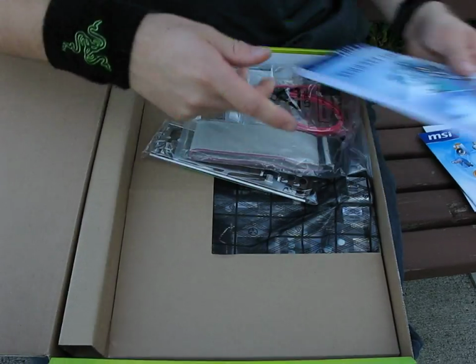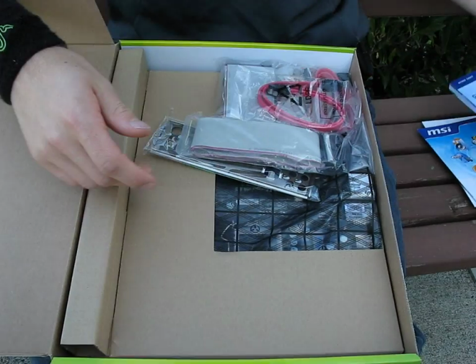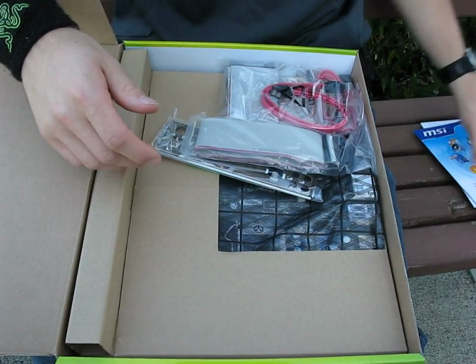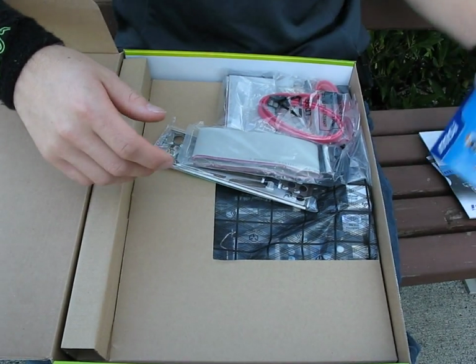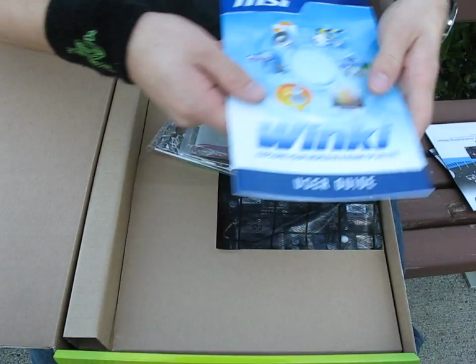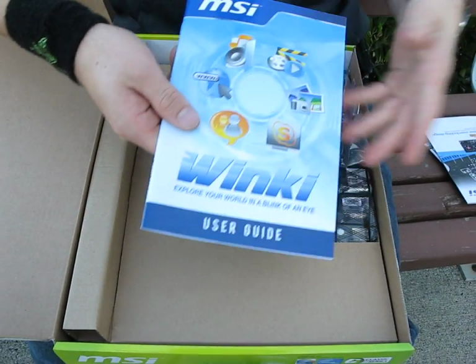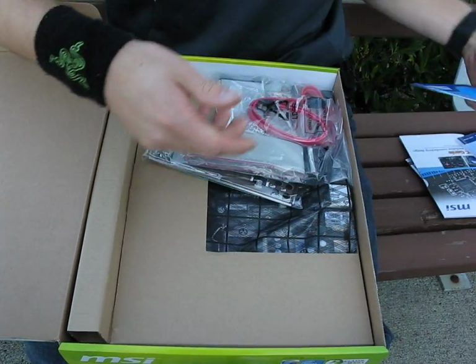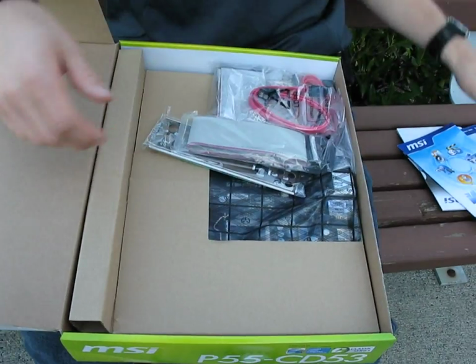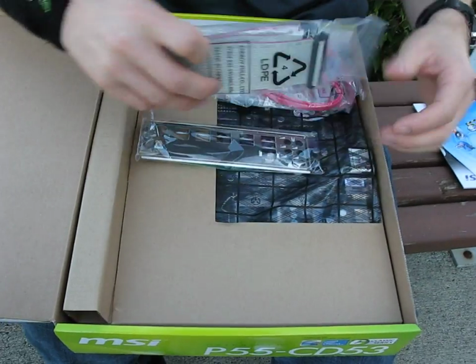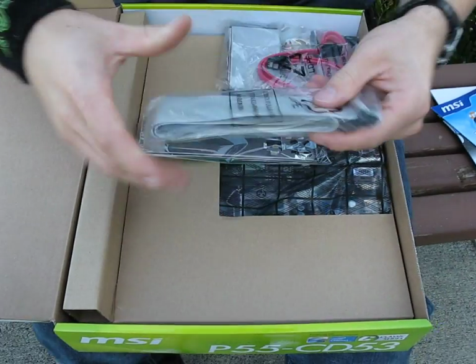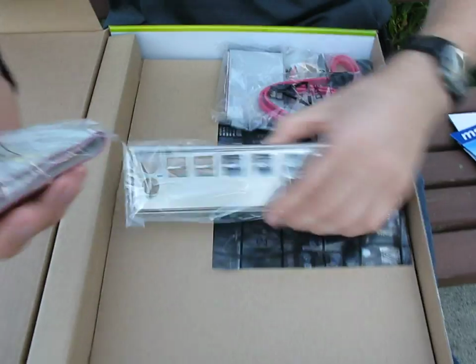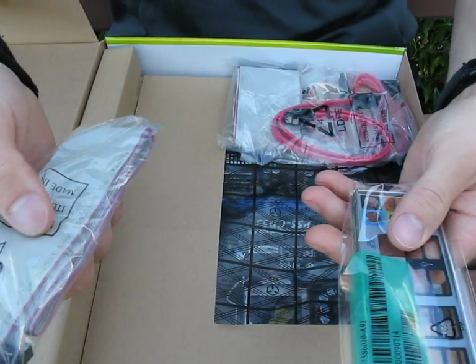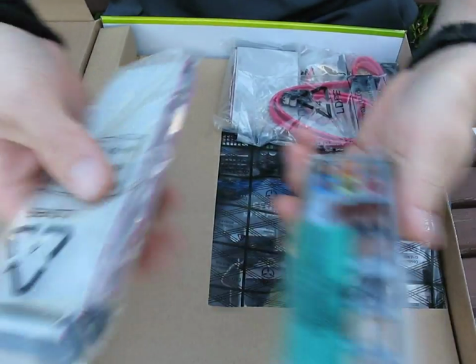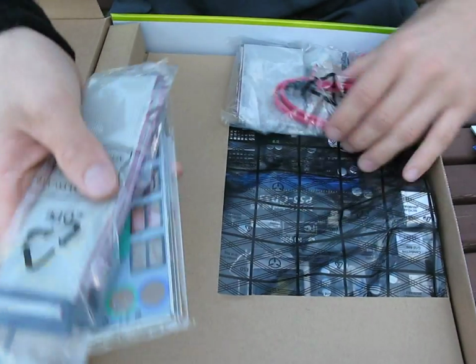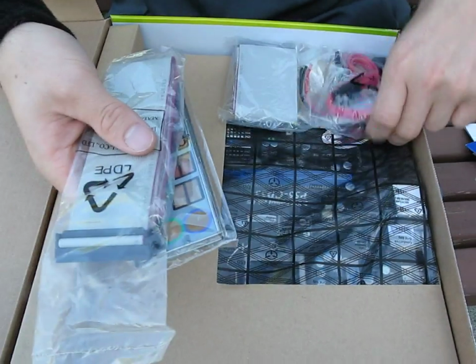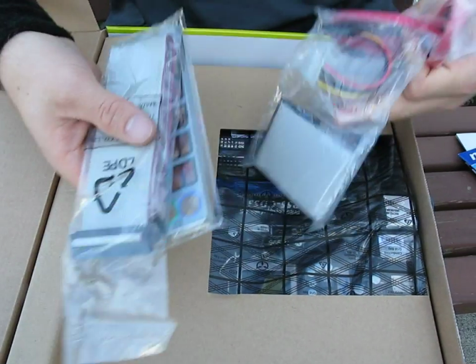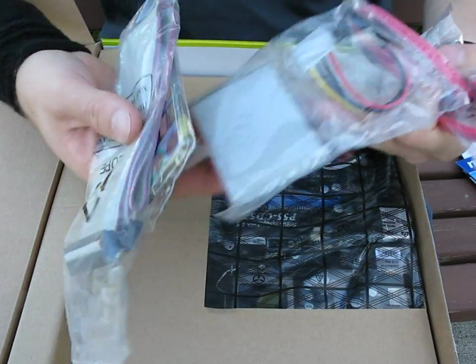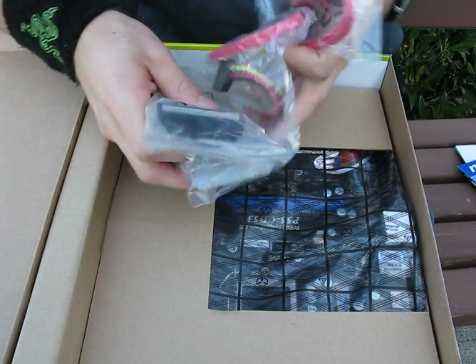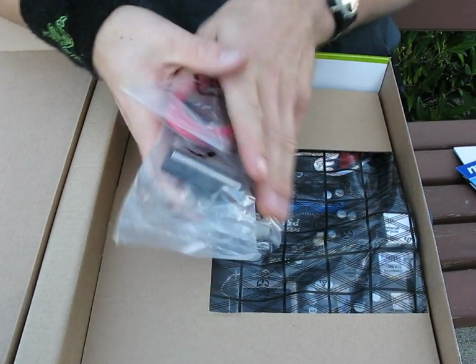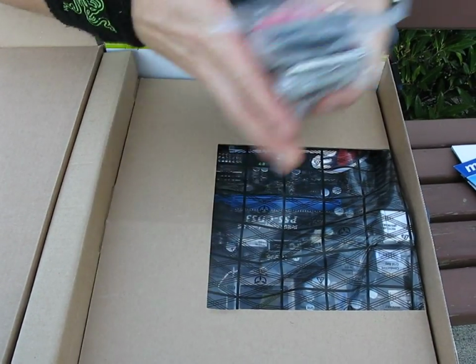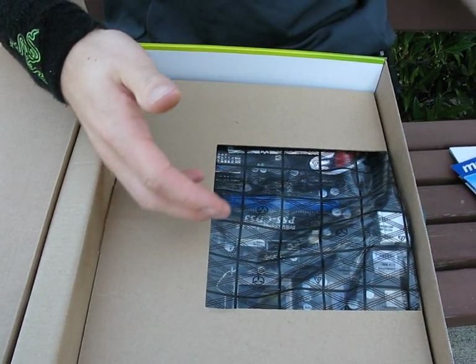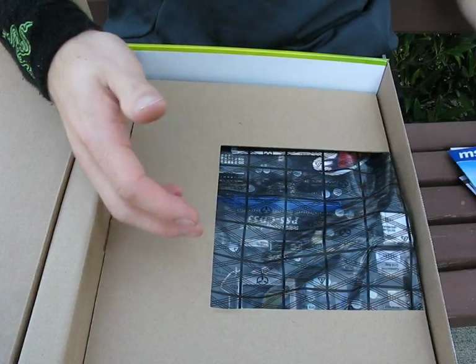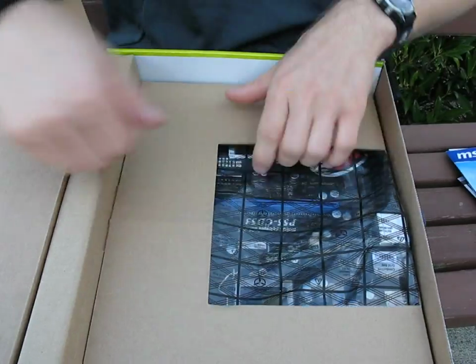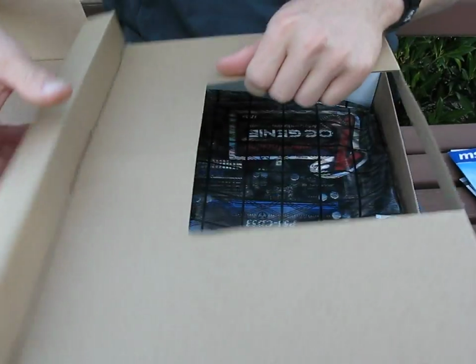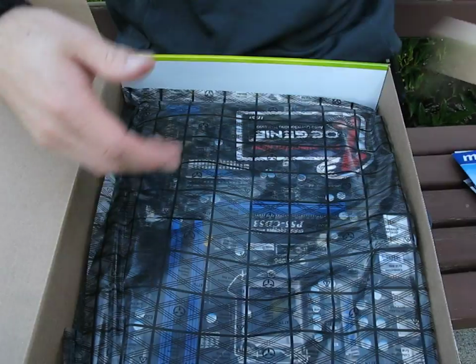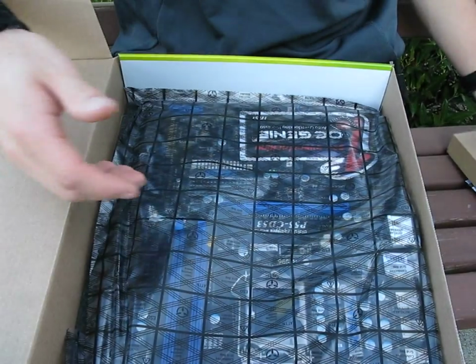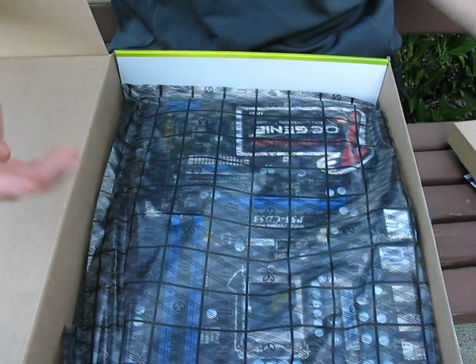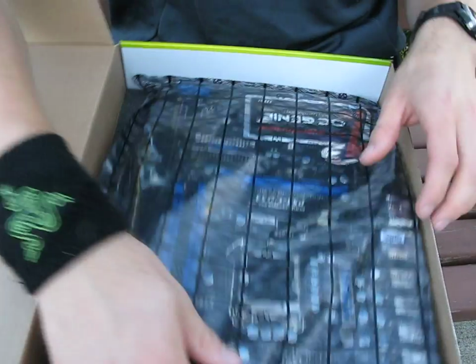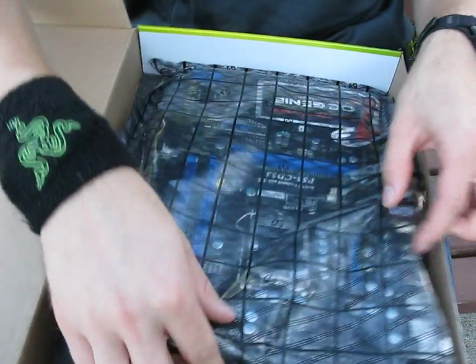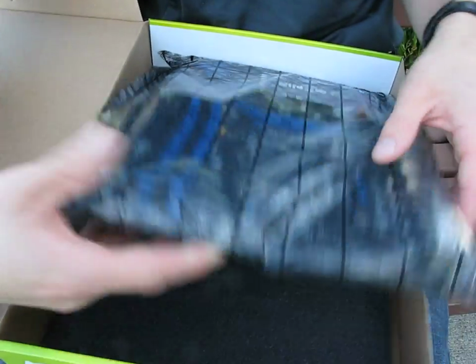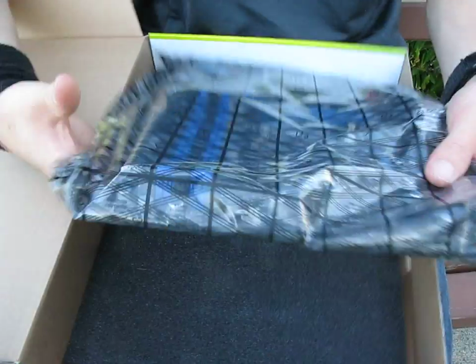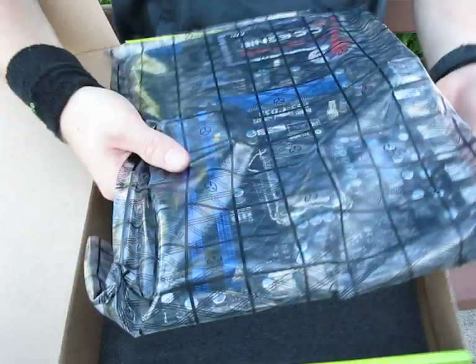Winky is also included, which I didn't know about last time. Winky is like an instant-on feature for the board. We also got a floppy cable, IO cover, a couple of SATA cables, and an IDE cable — nothing particularly exciting on the accessory front. You can tell this is a lower-end board than the GD65 and the GD80.